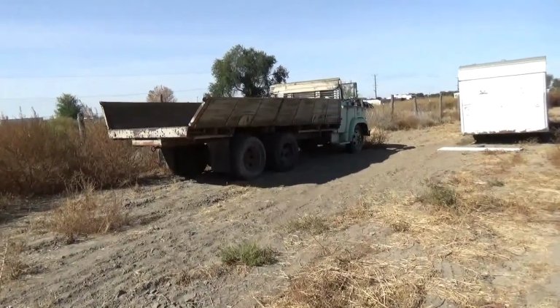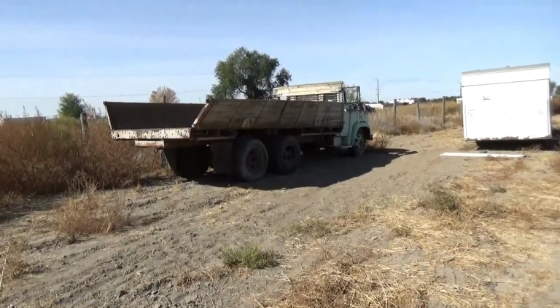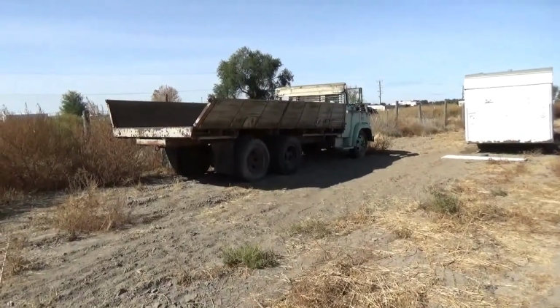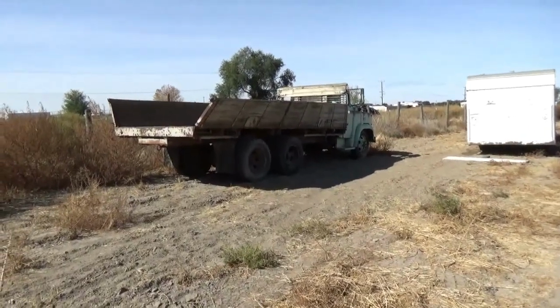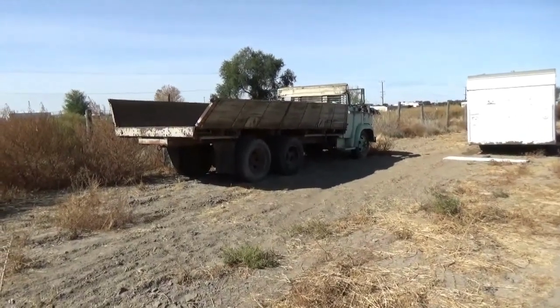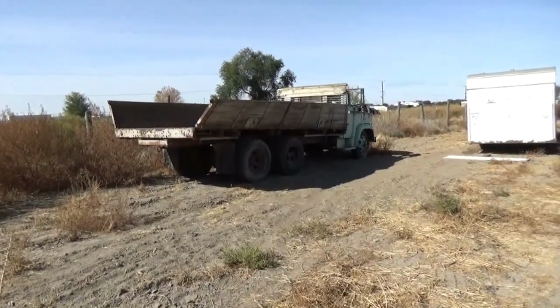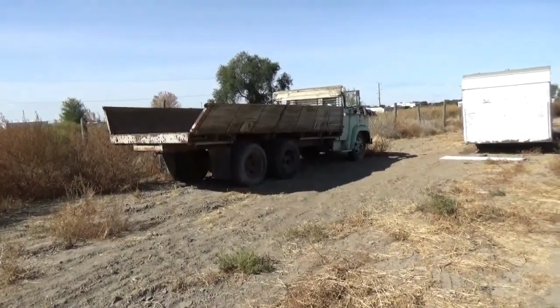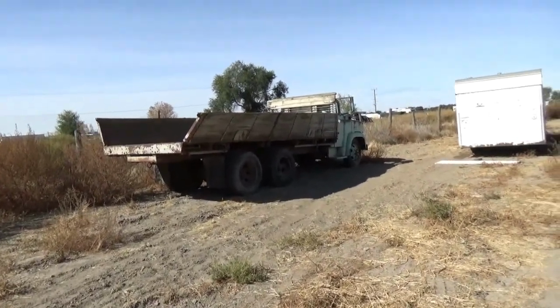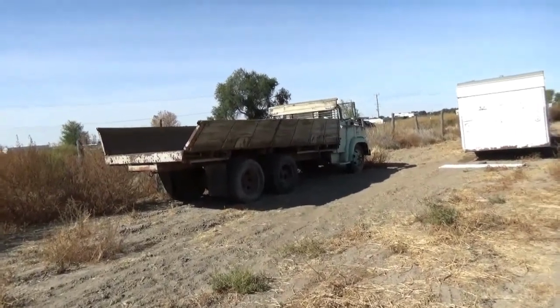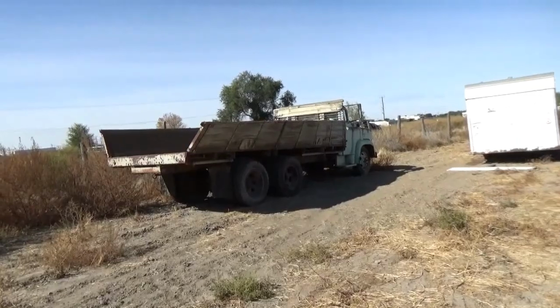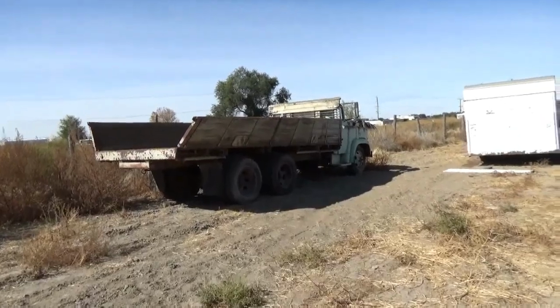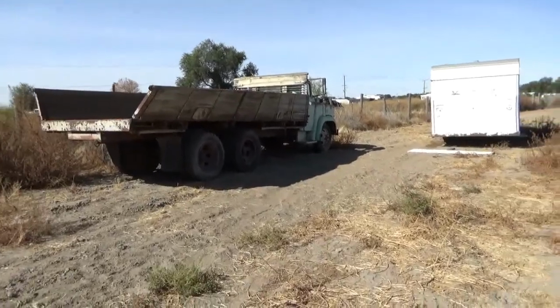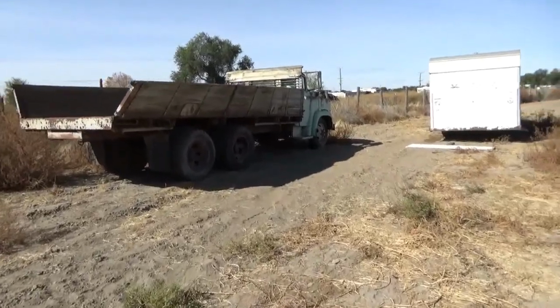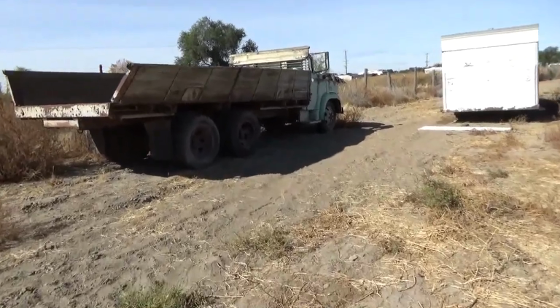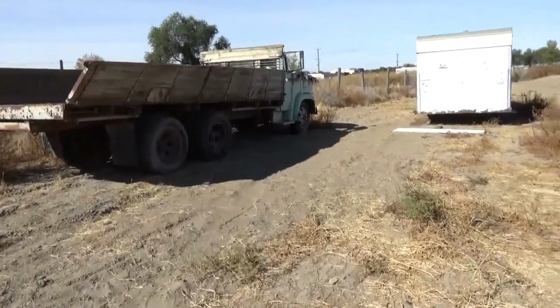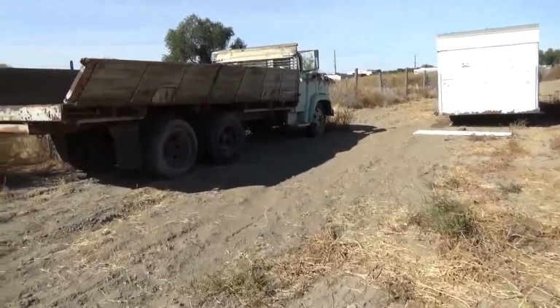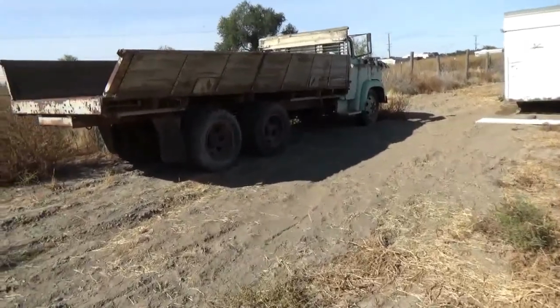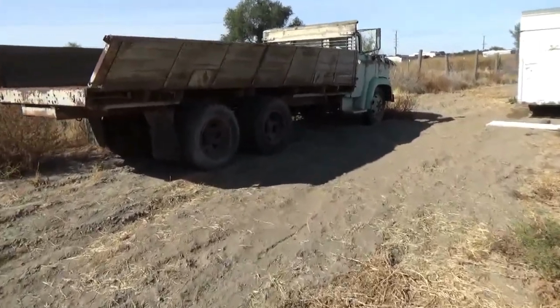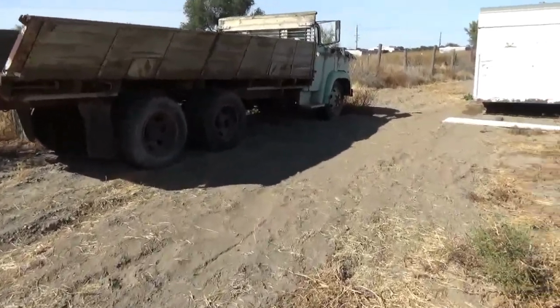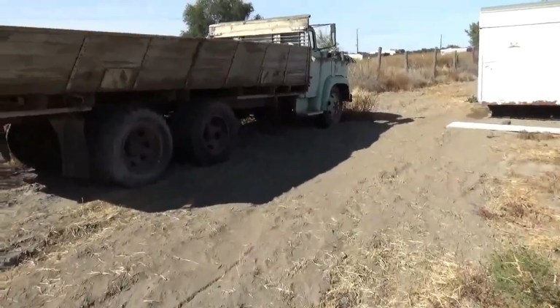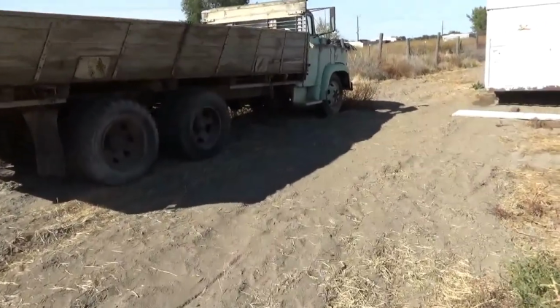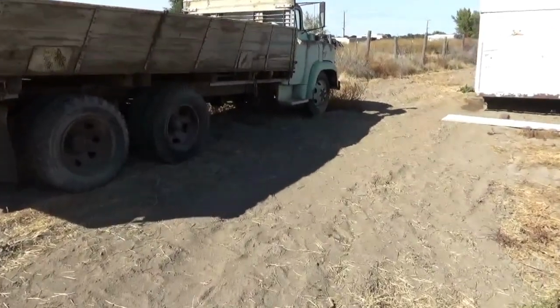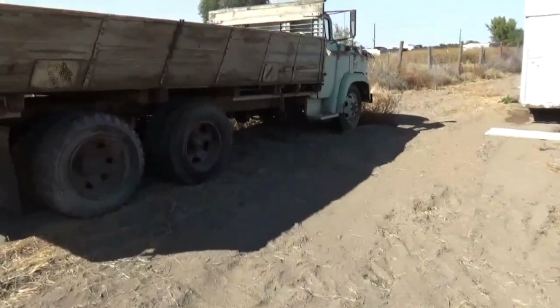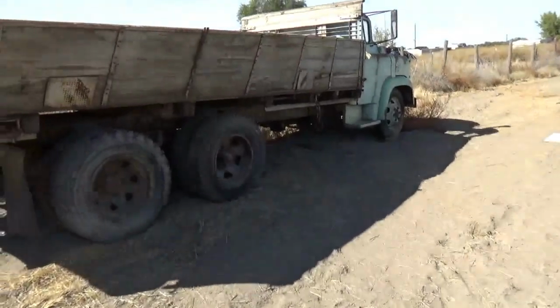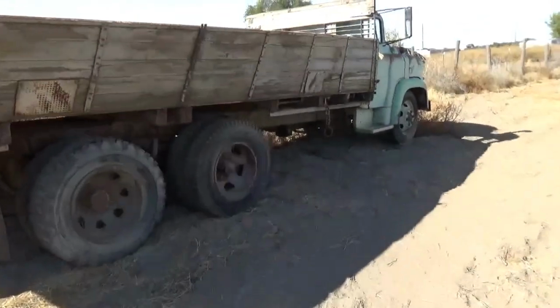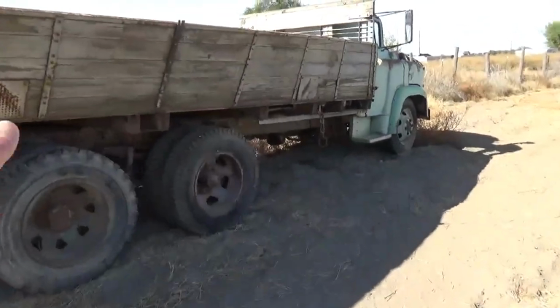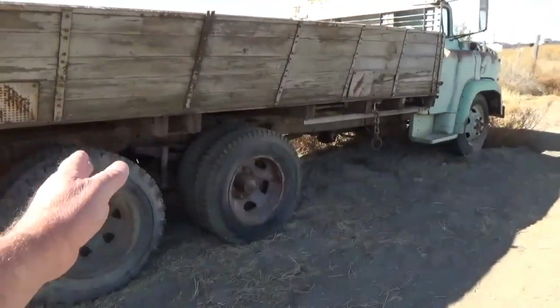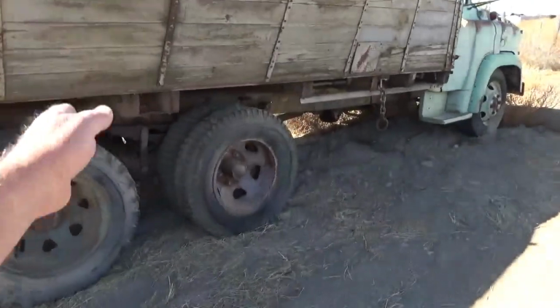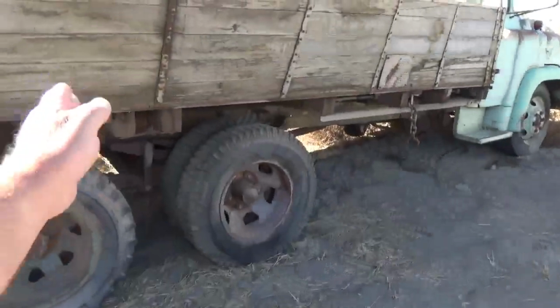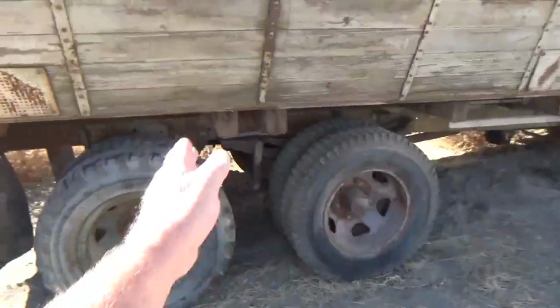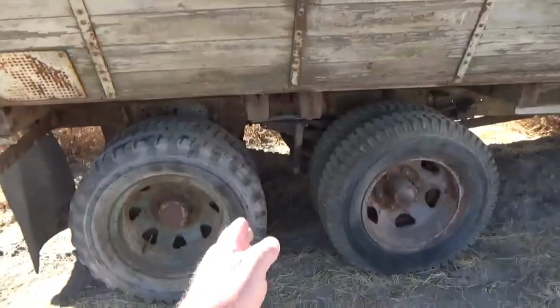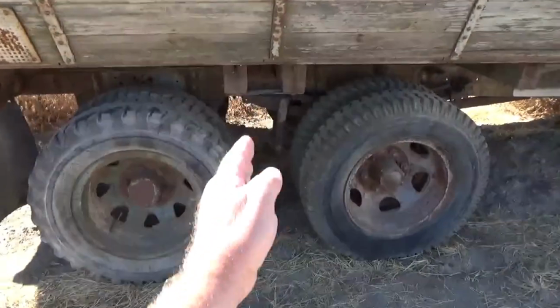We can take all the bed off. Now we're going to take more than the bed off of it — I'm going to tell you that right now. We're going to whack that thing right about there.